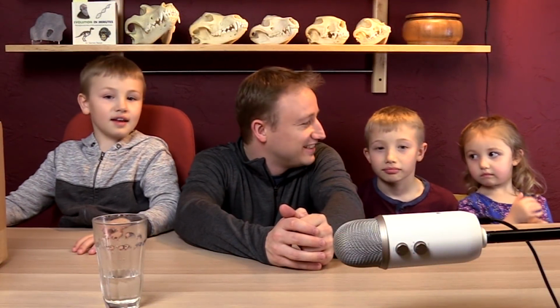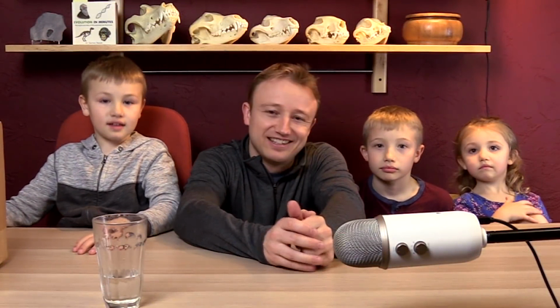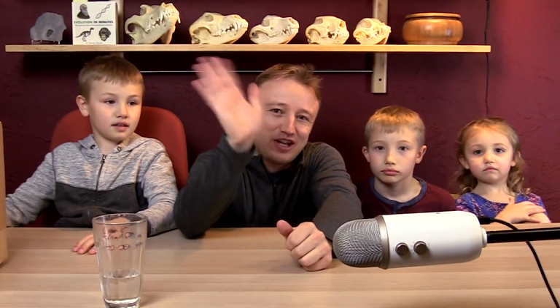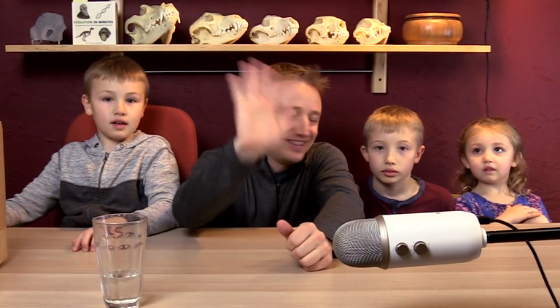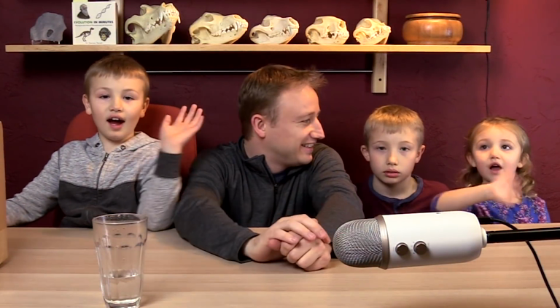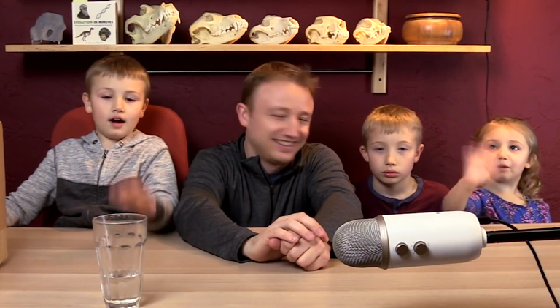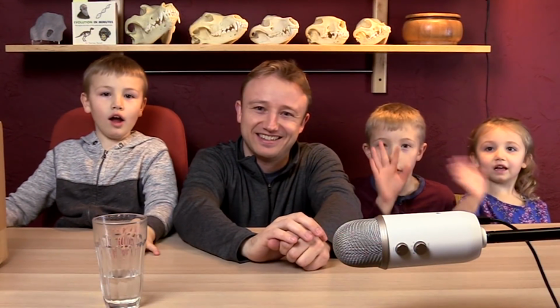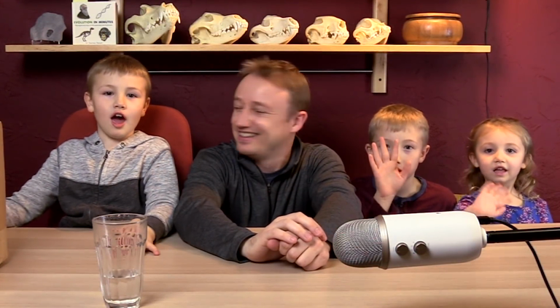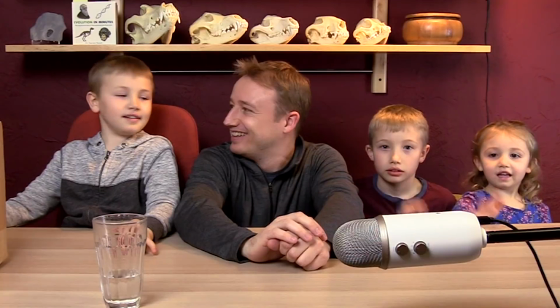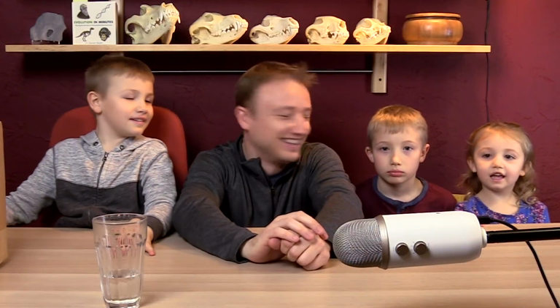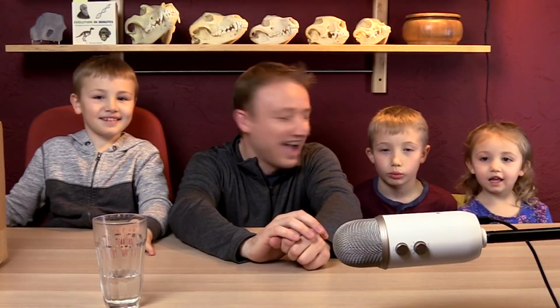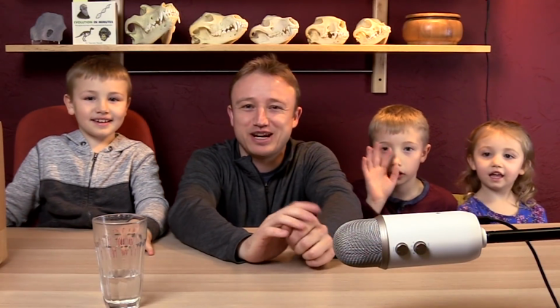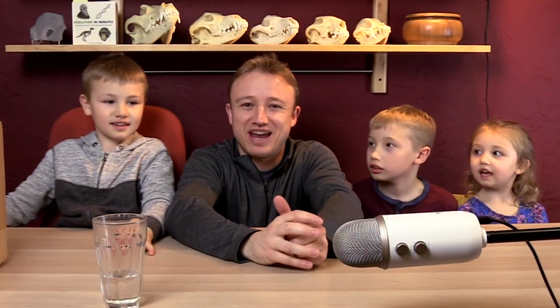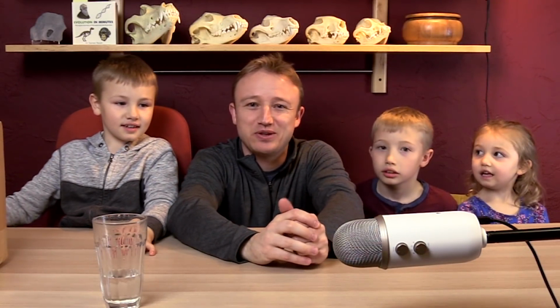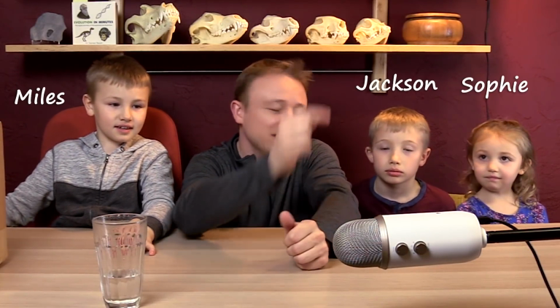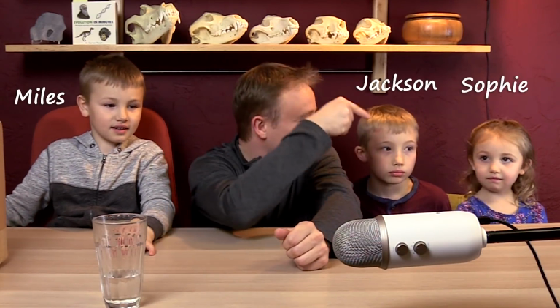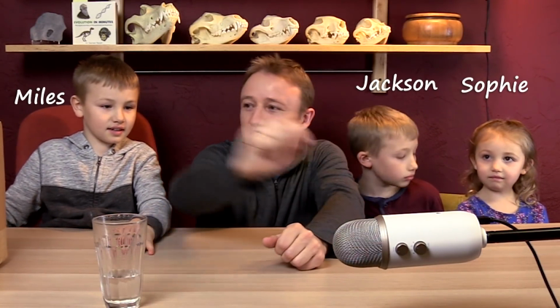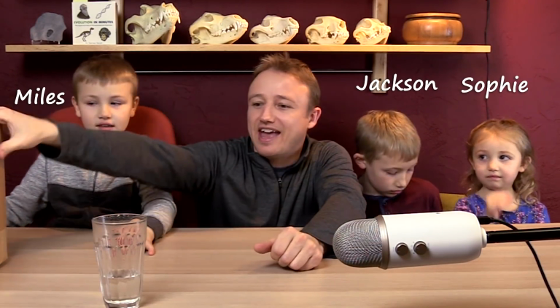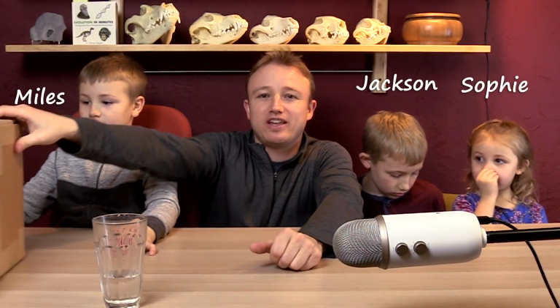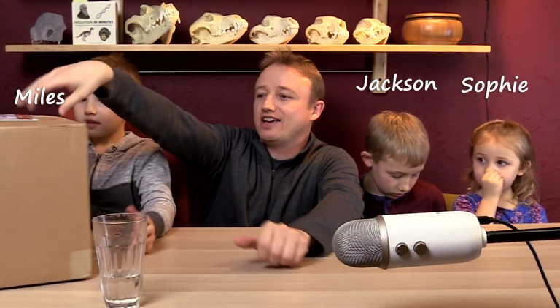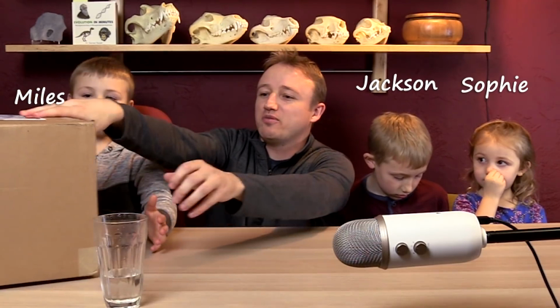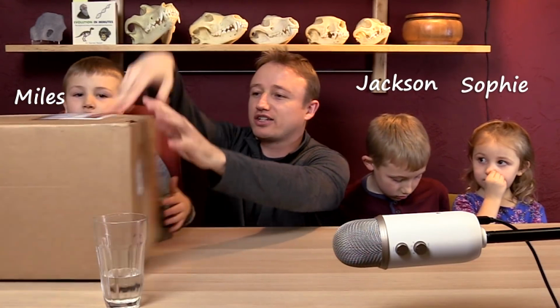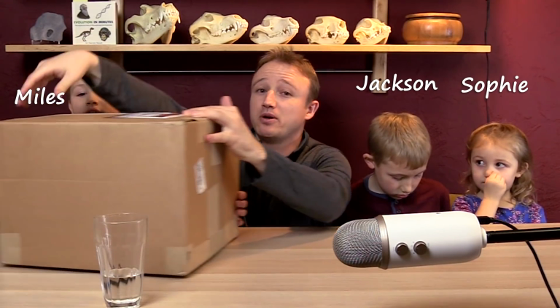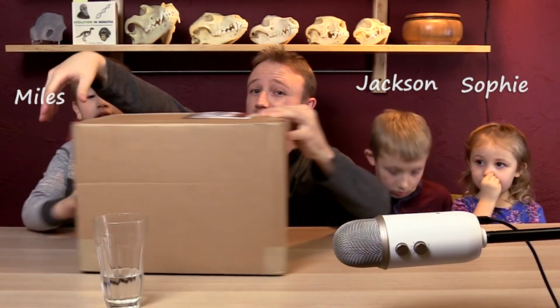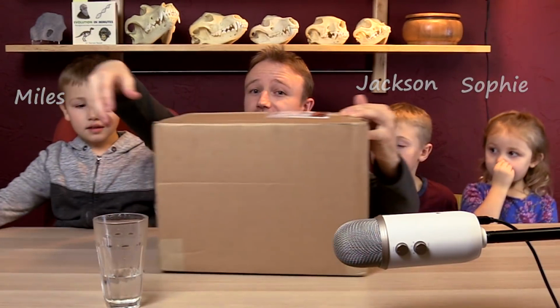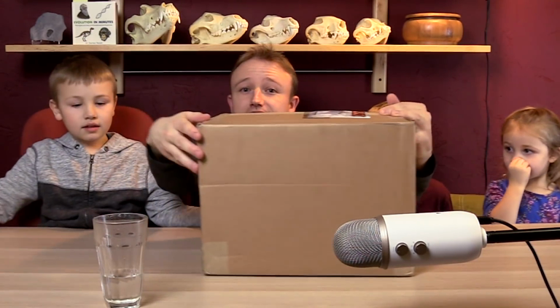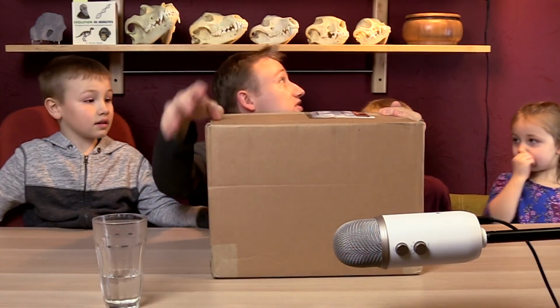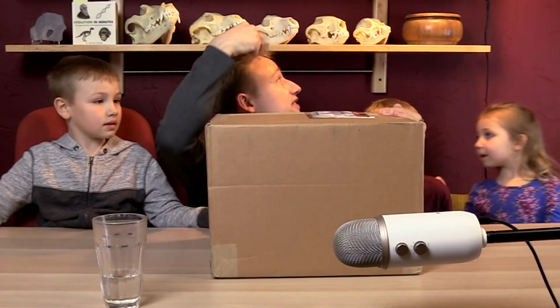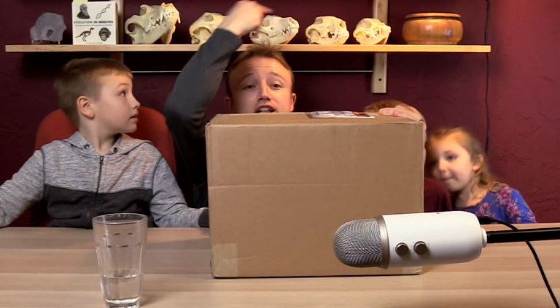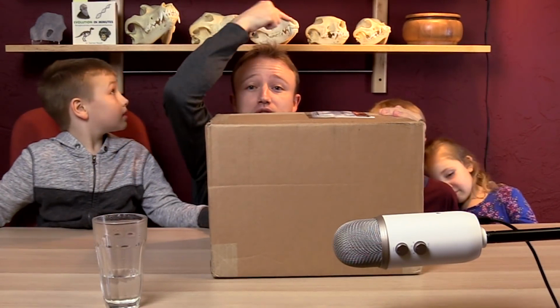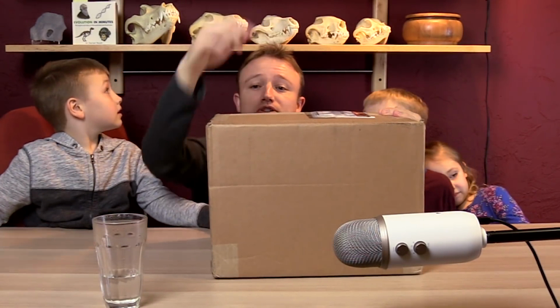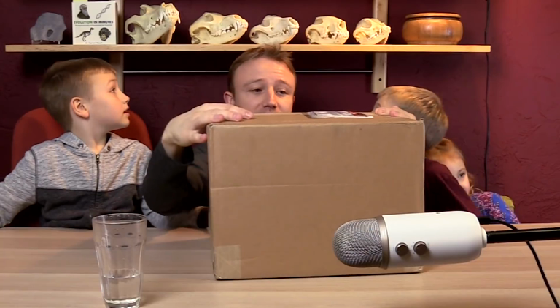Everybody, say hello! I'm here with my nephews and my niece Sophie. And we got a new box from Bone Clones. As you can see, I have a little collection of Bone Clone skulls behind me, and we're going to open up a new one.